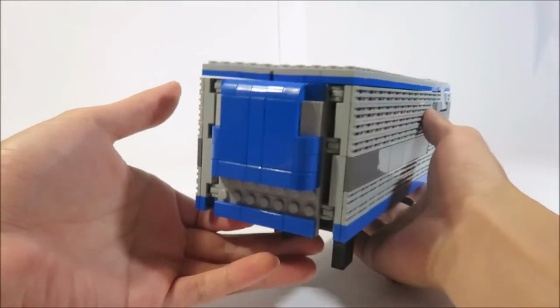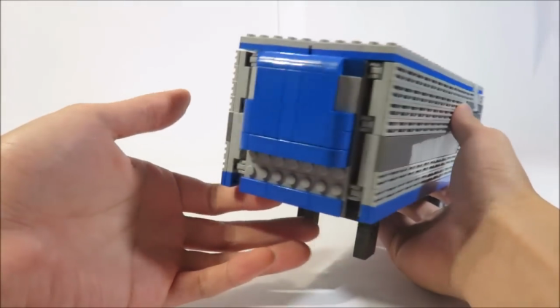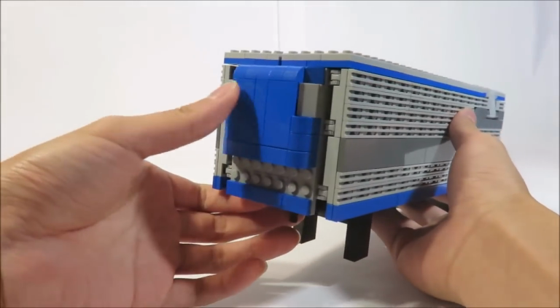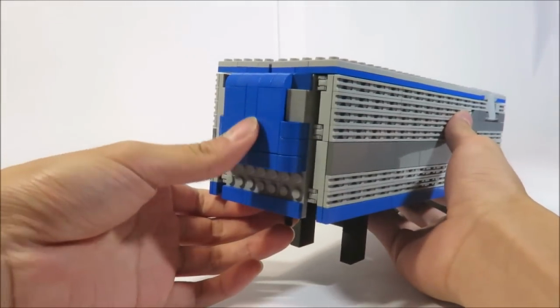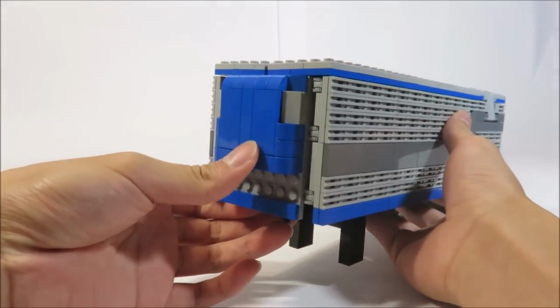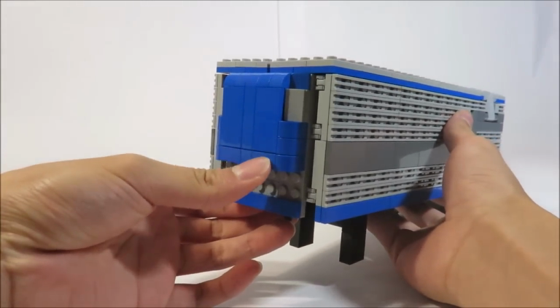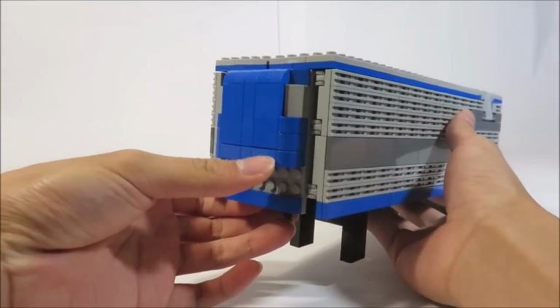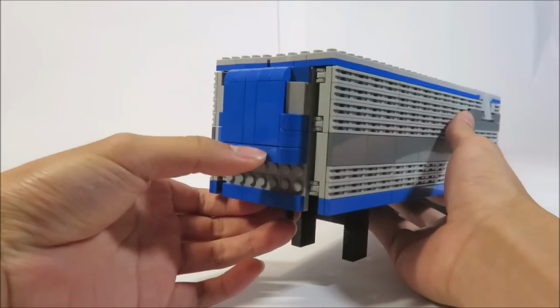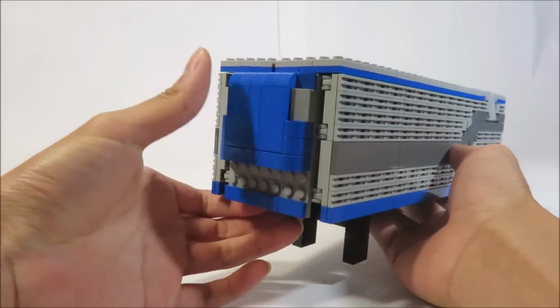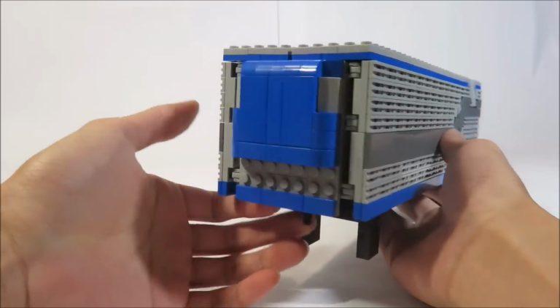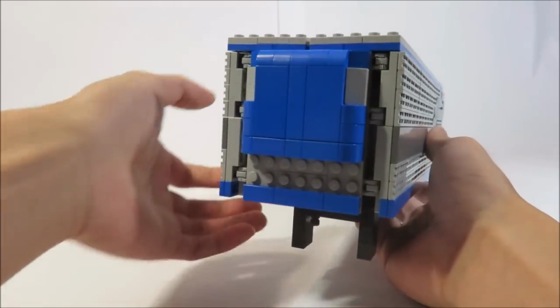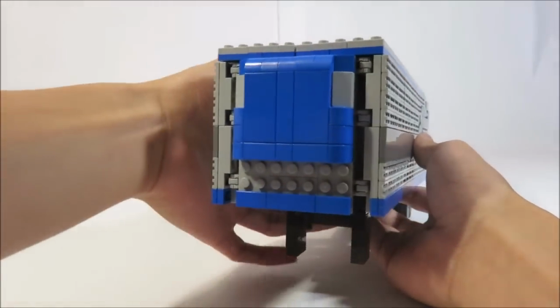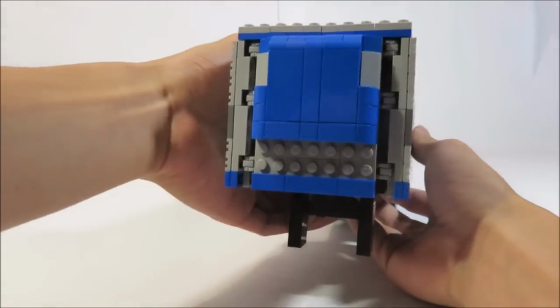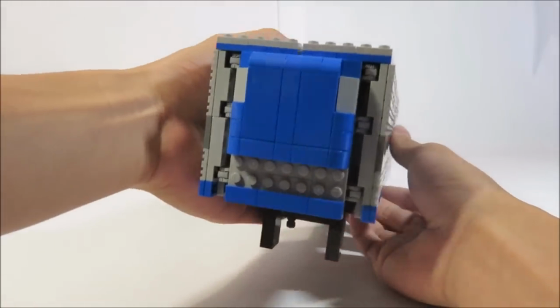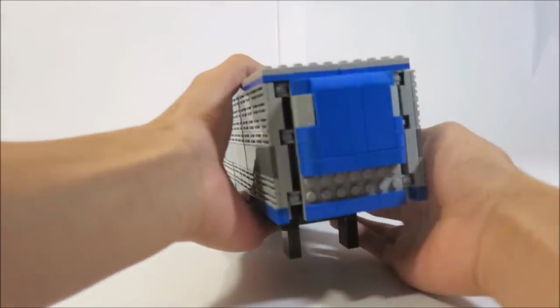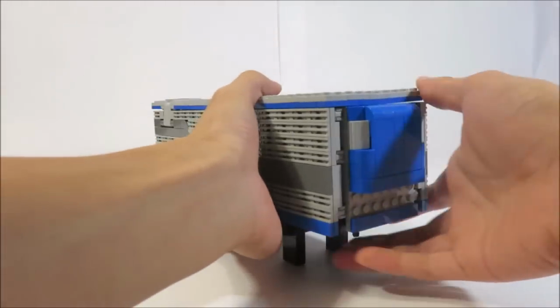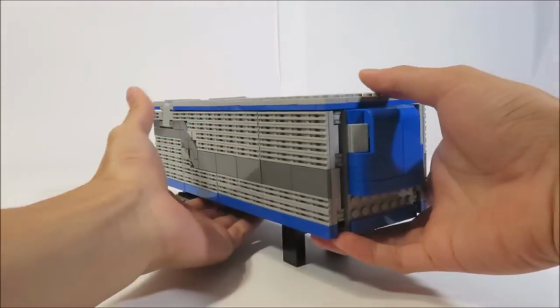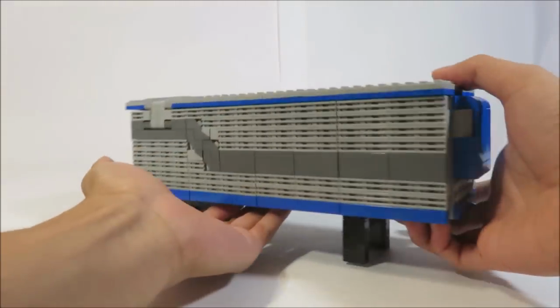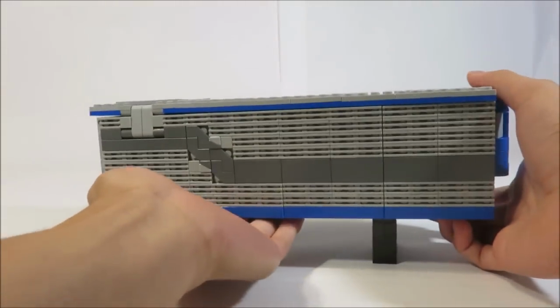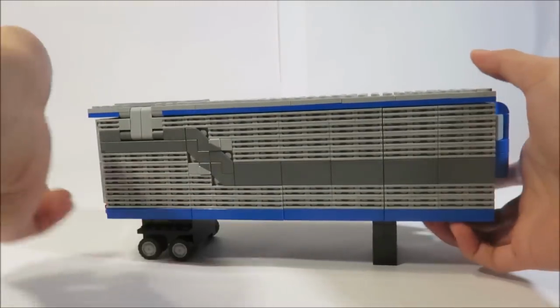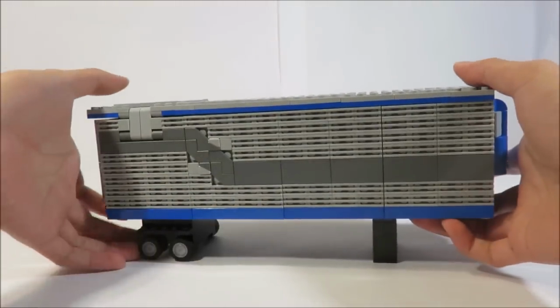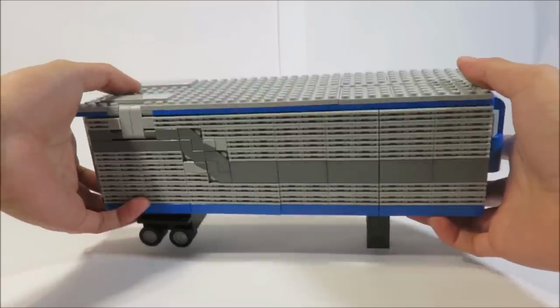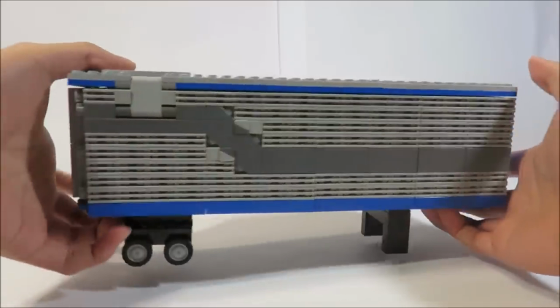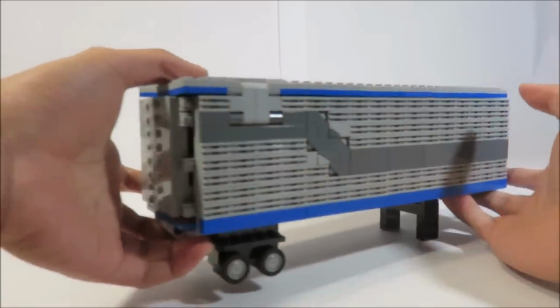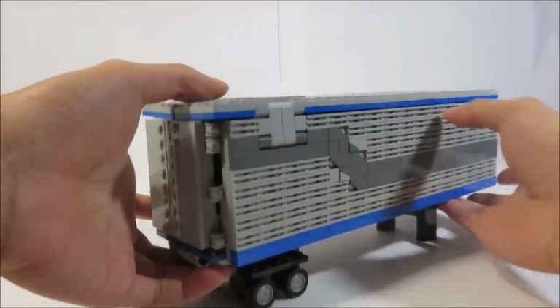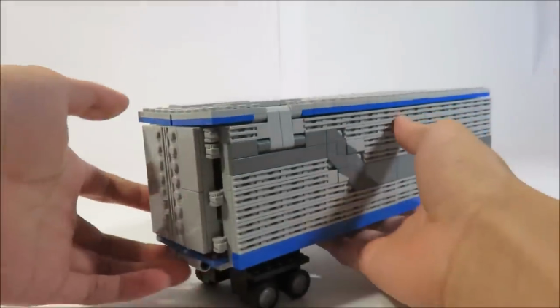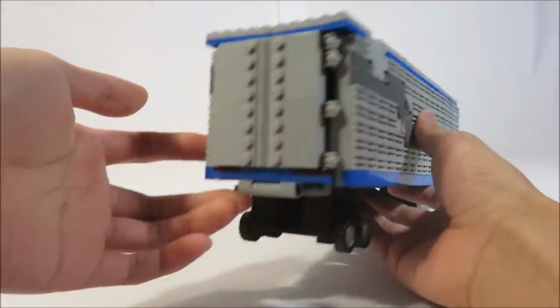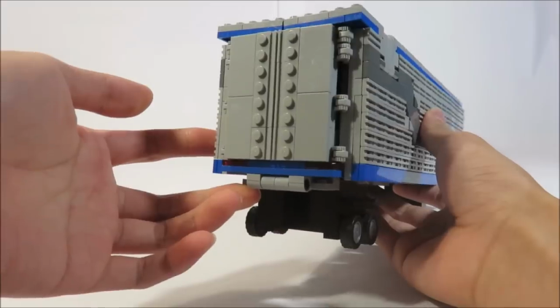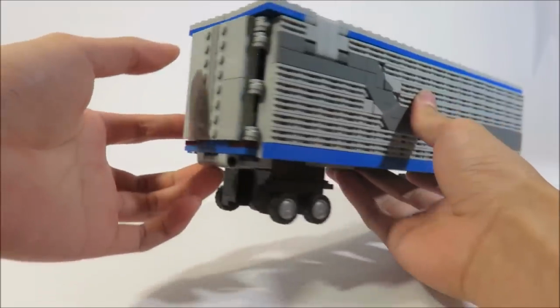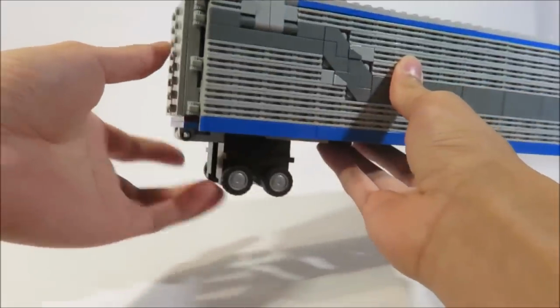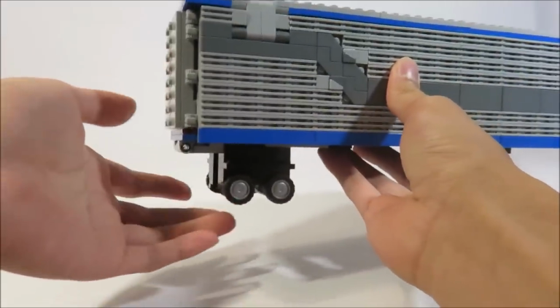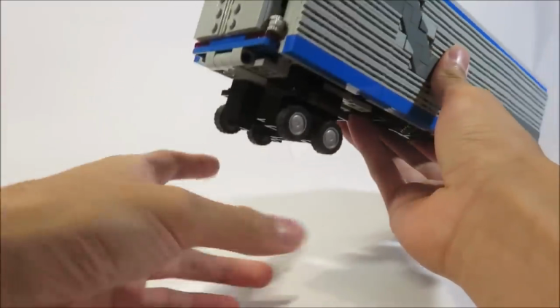On the front, you can see this thing — I don't know what it's called on a truck trailer, but you can comment below if you do know. This side is exactly the same. Coming to the back, you can see some doors and the wheels at the bottom.